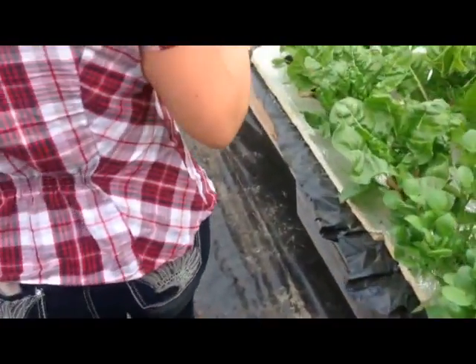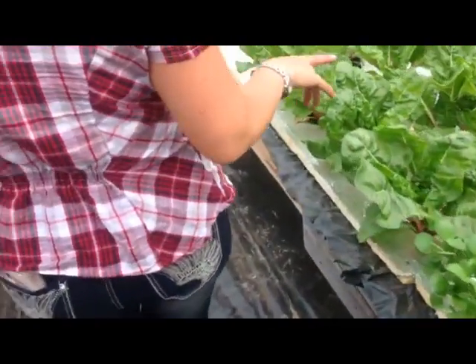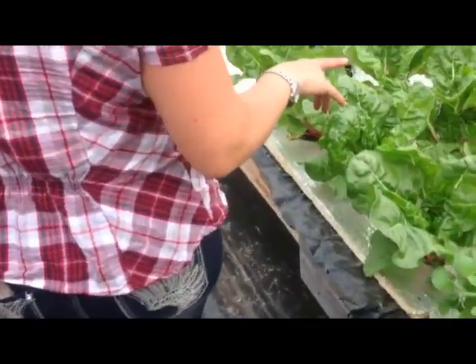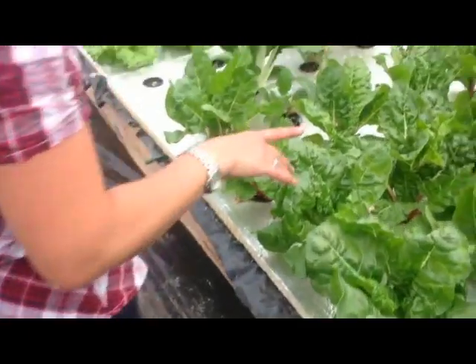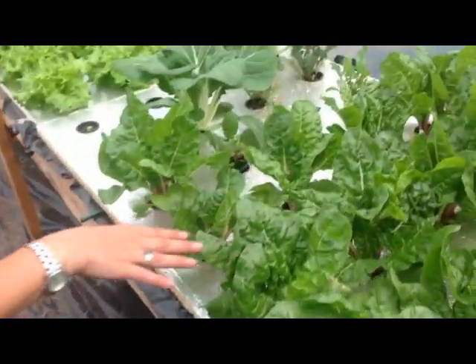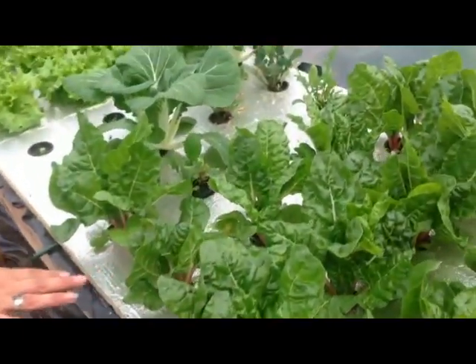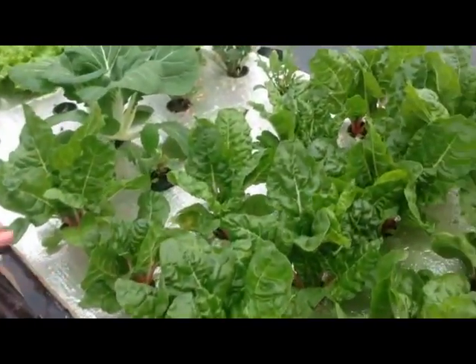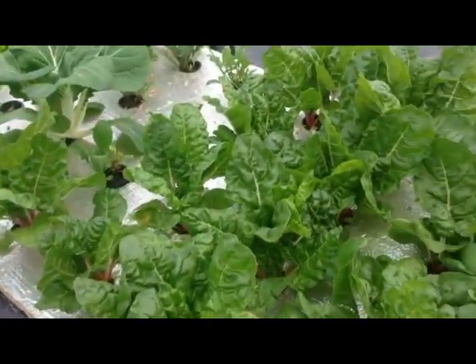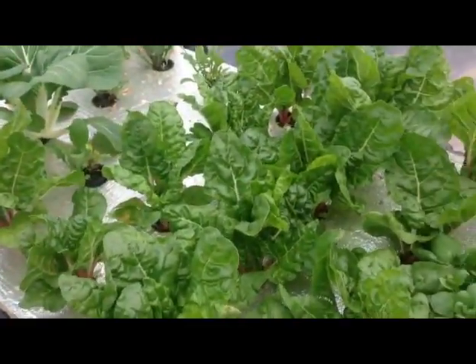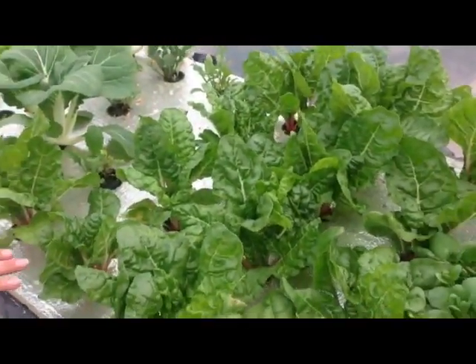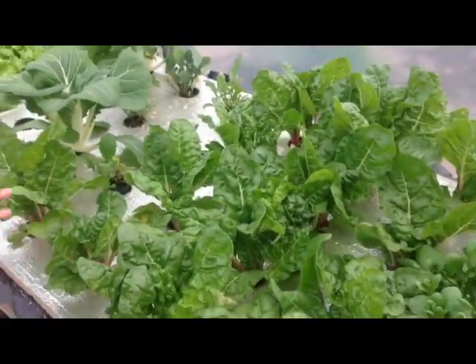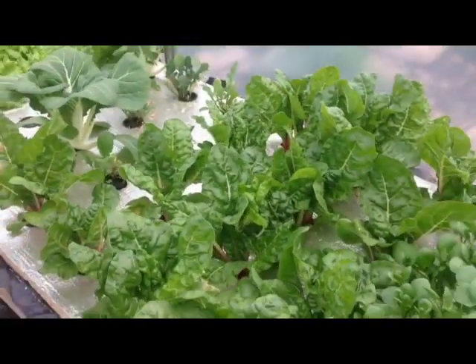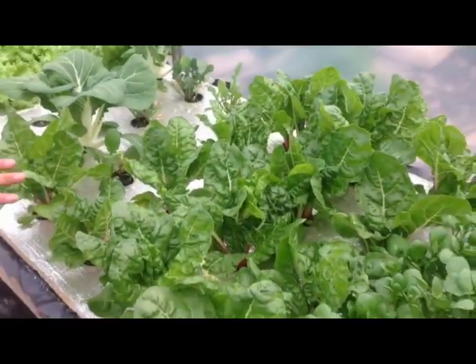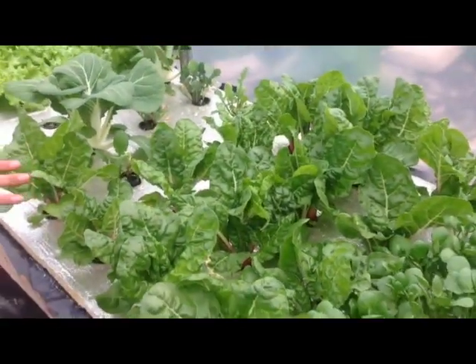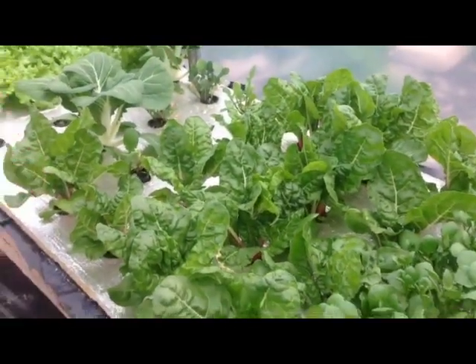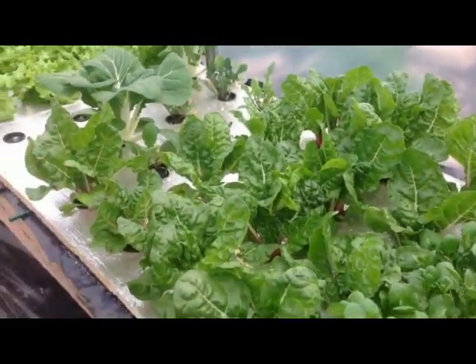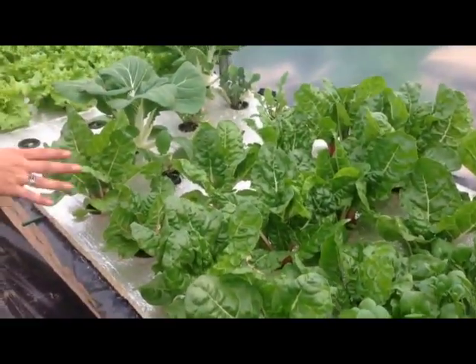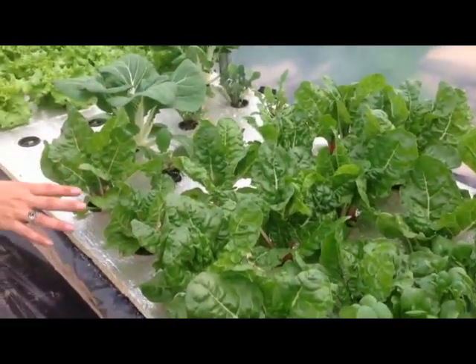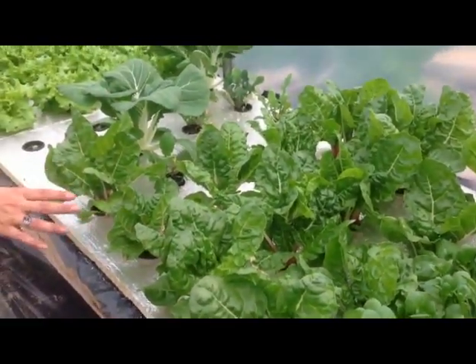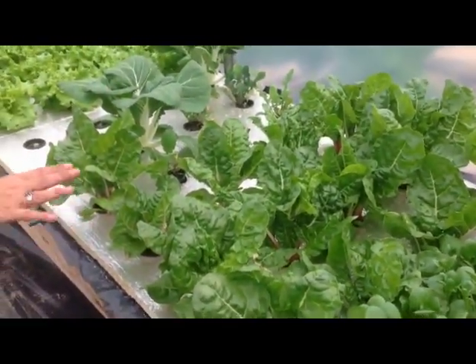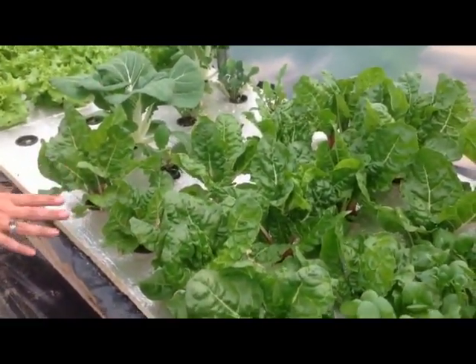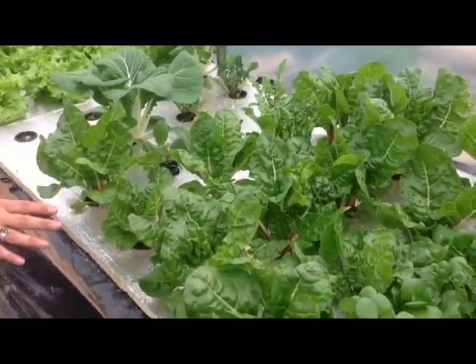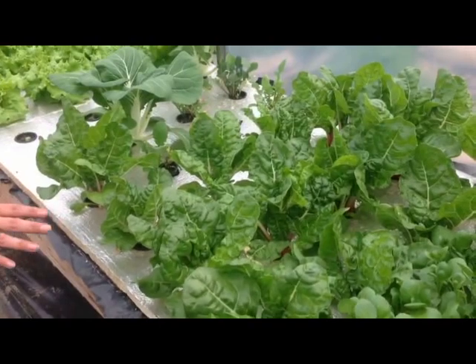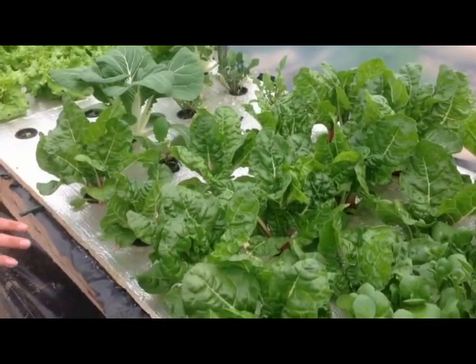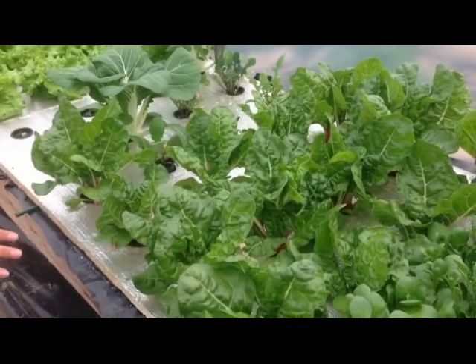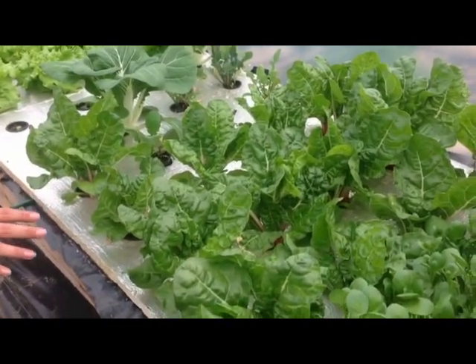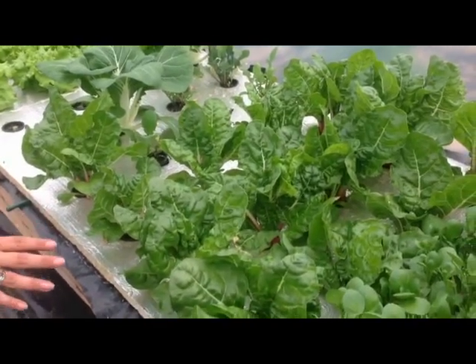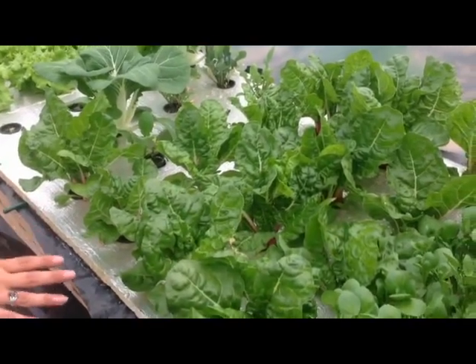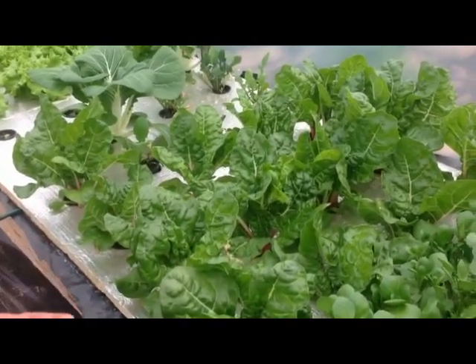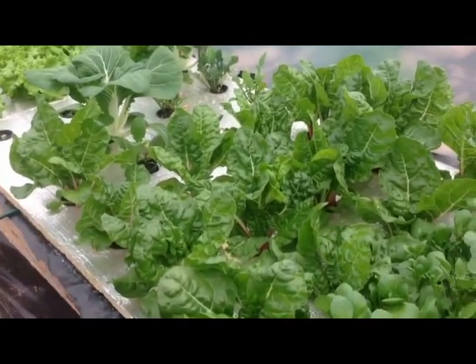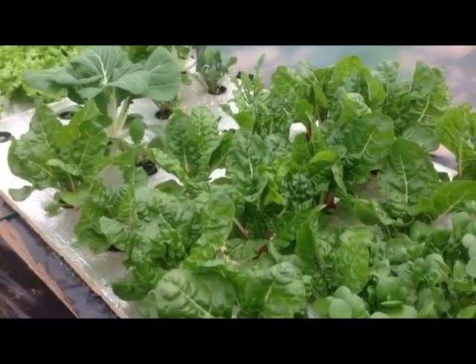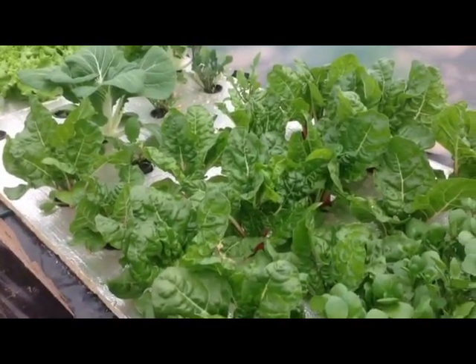Swiss chard — we've done that hydroponically before. Again, it does well like the bok choy. It grows really, really fast, so the Swiss chard does really well.